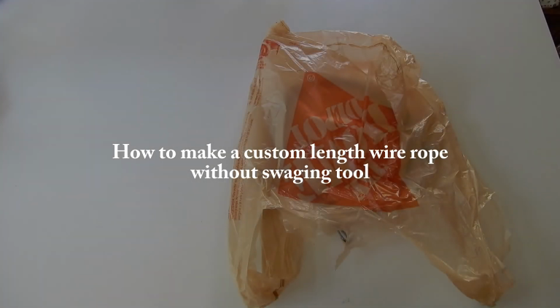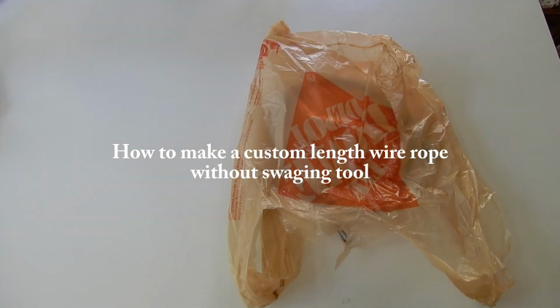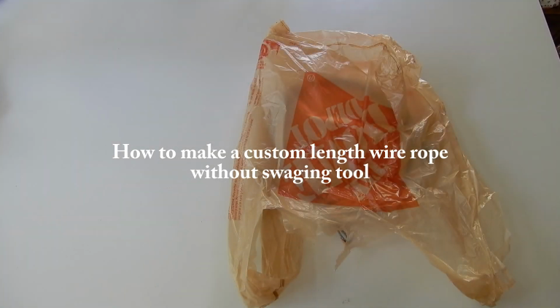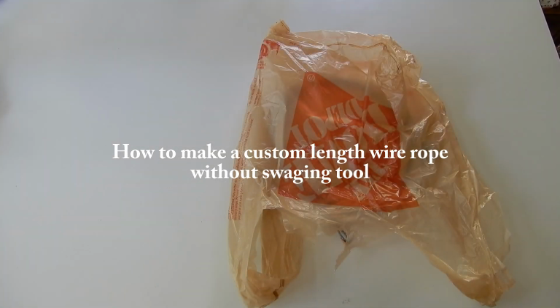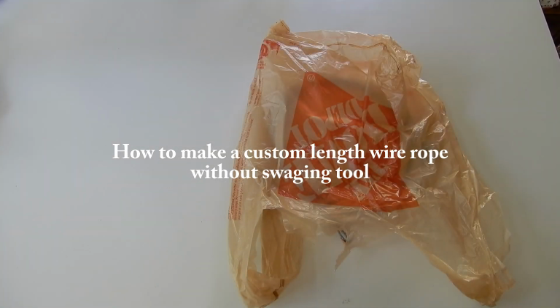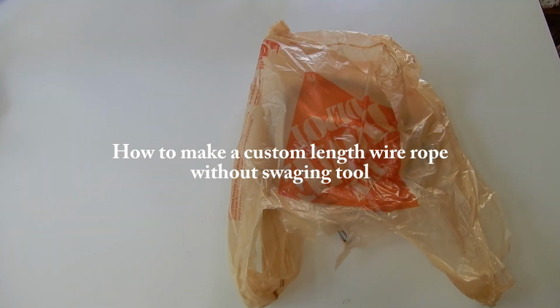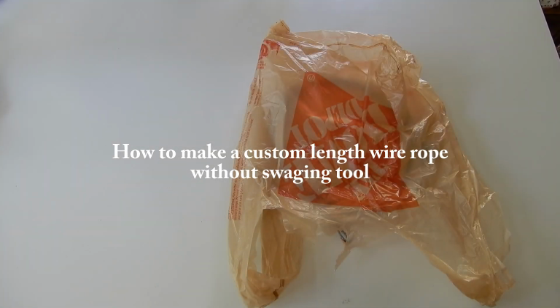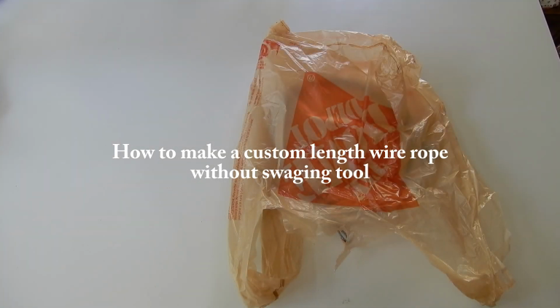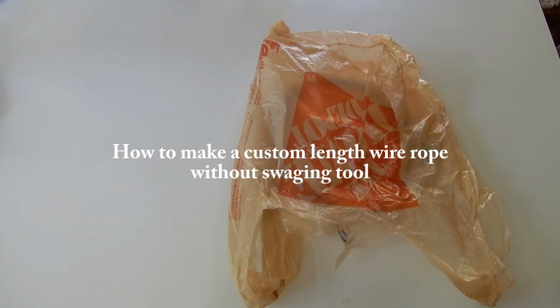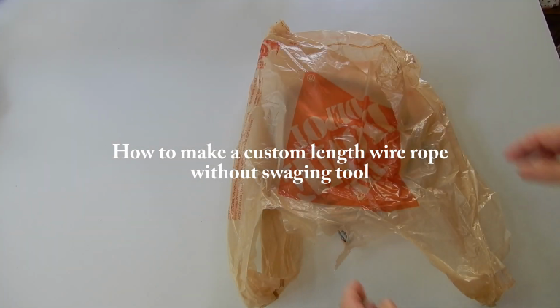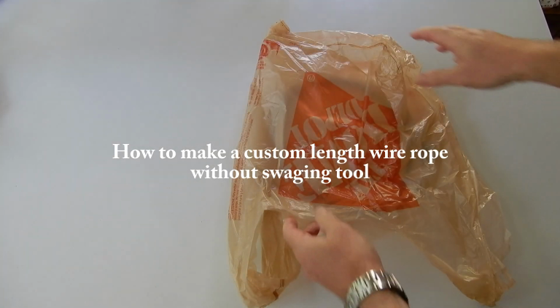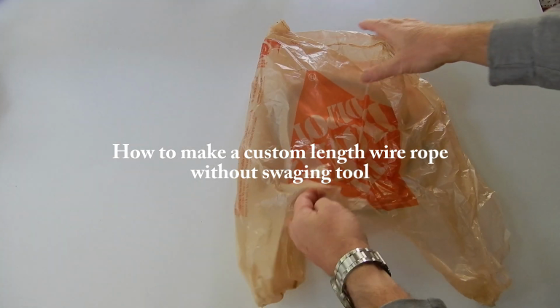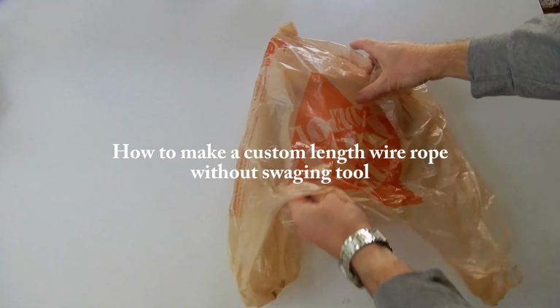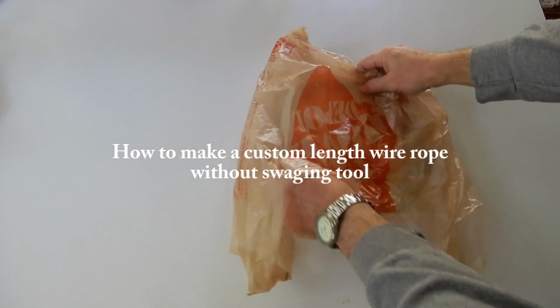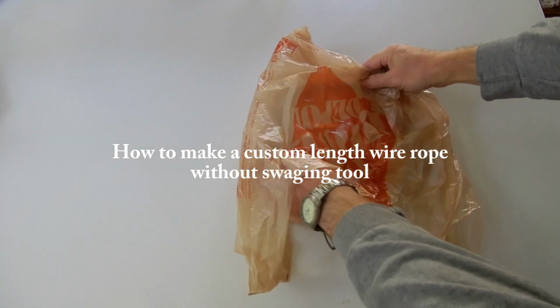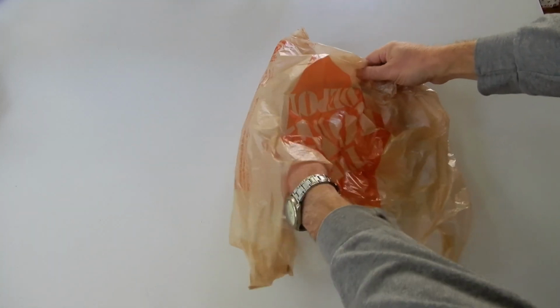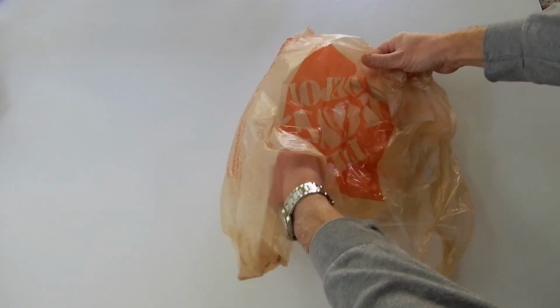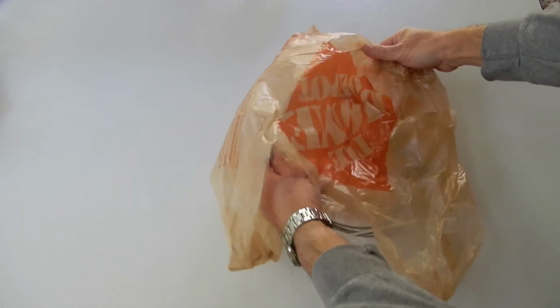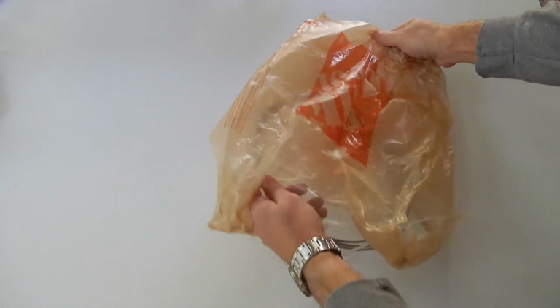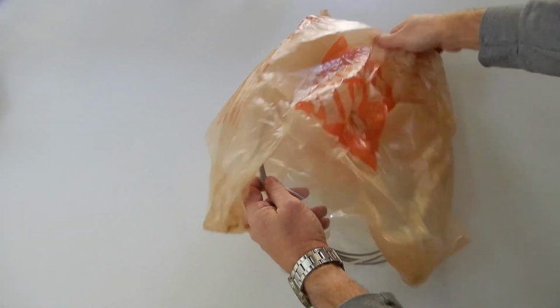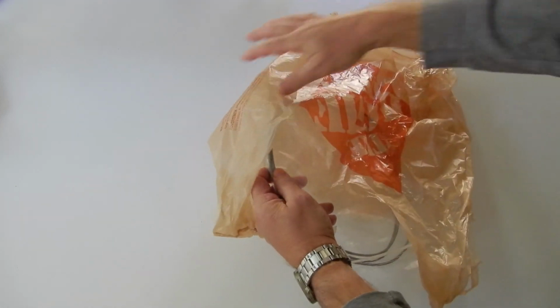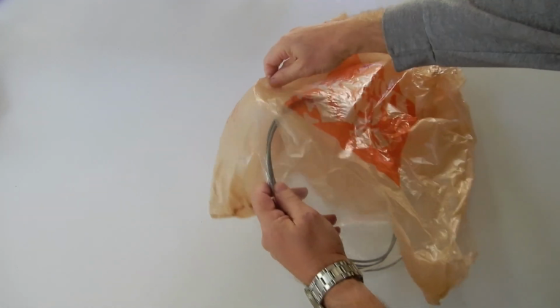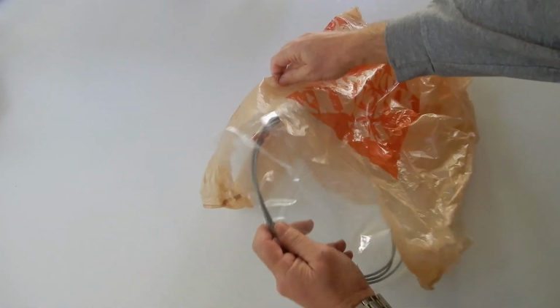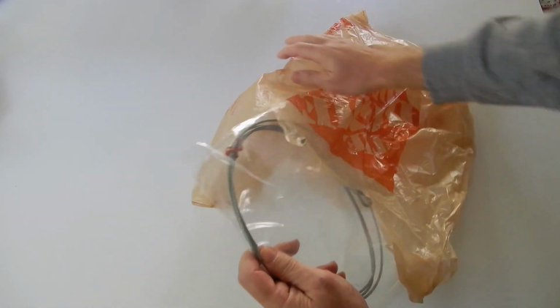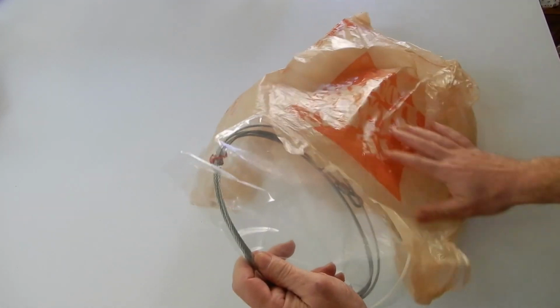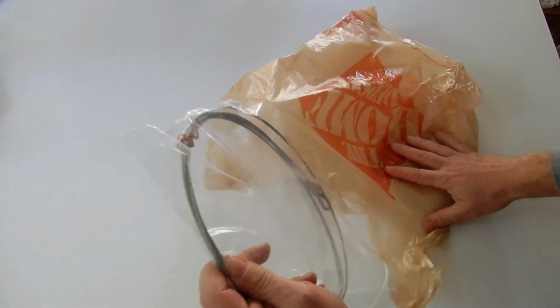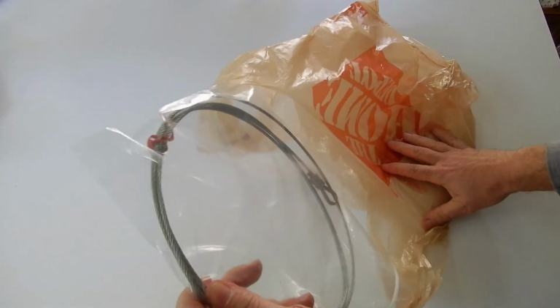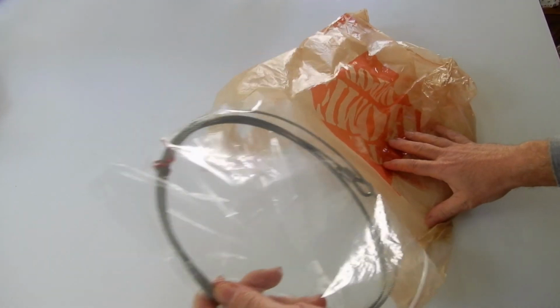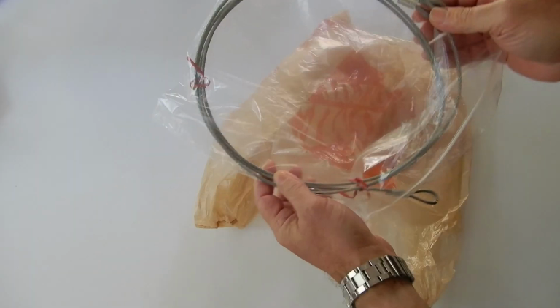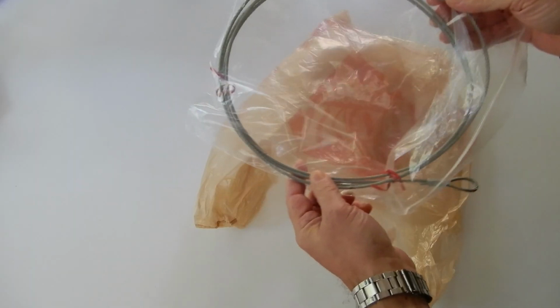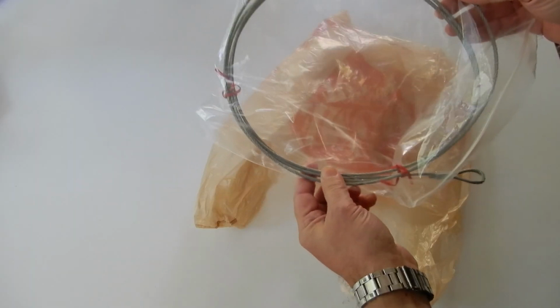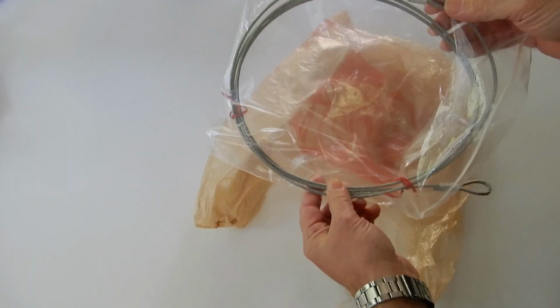Welcome to my effective how-to videos. Today I'm going to show you how to make a custom steel cable.